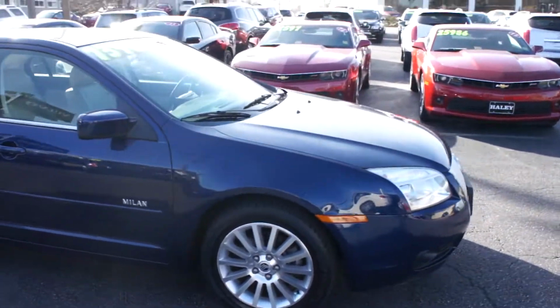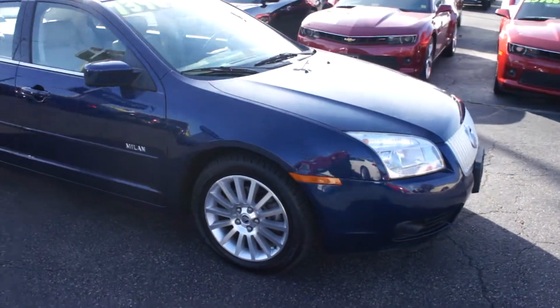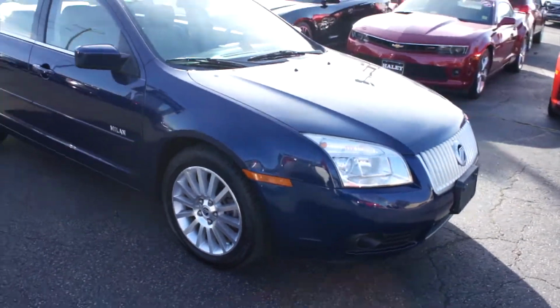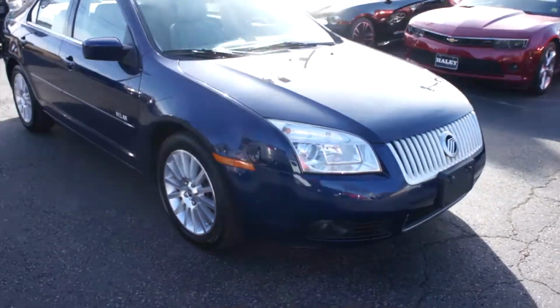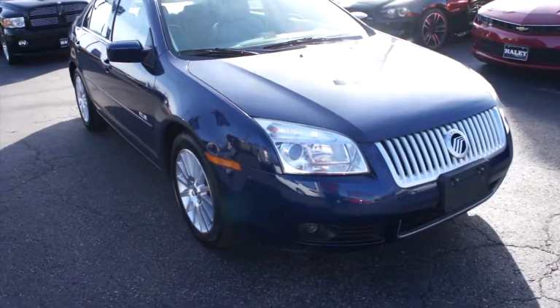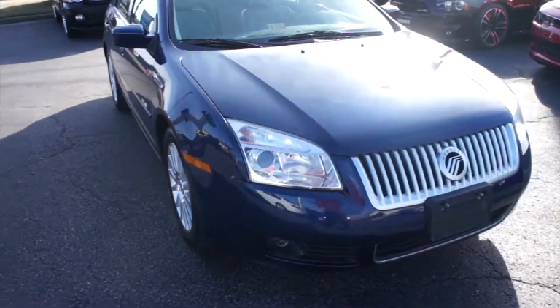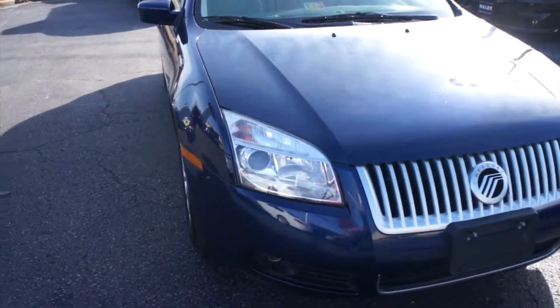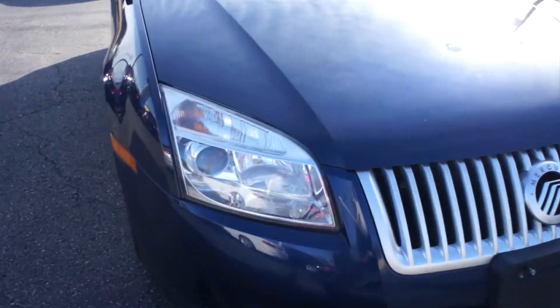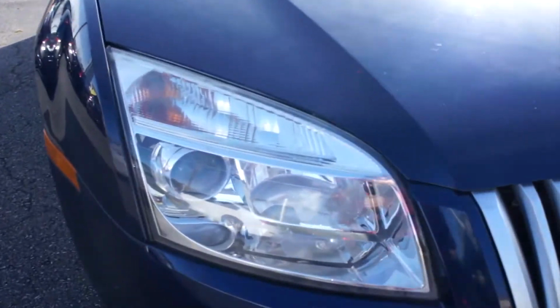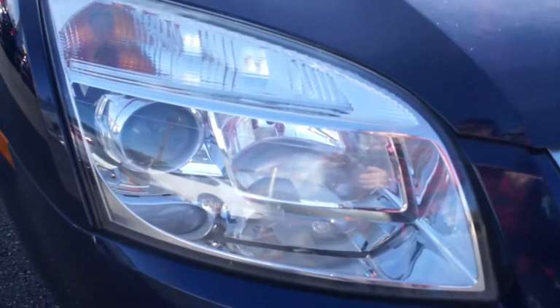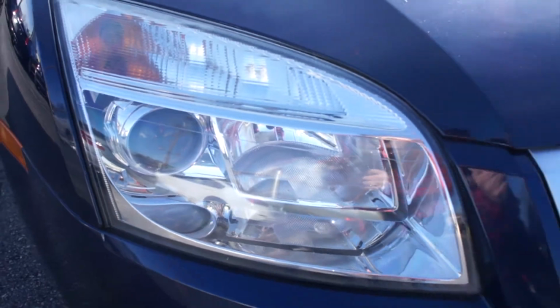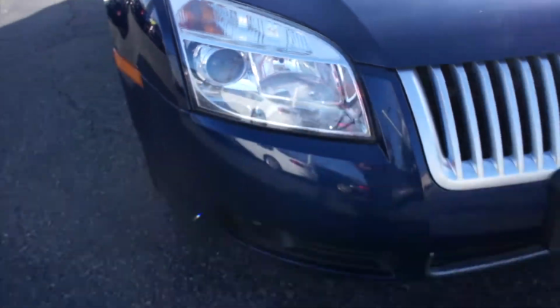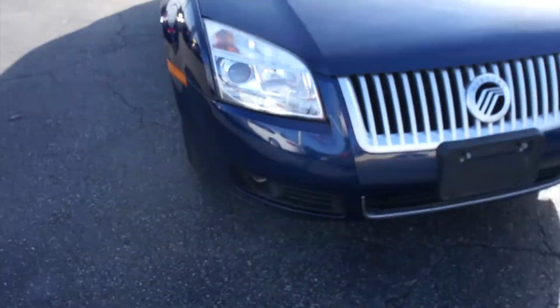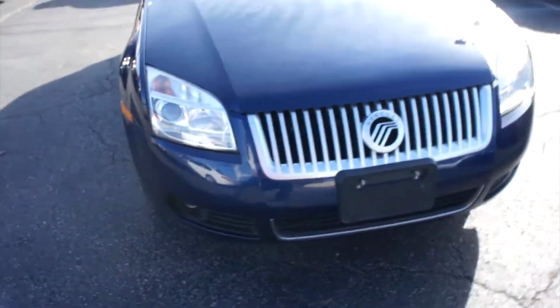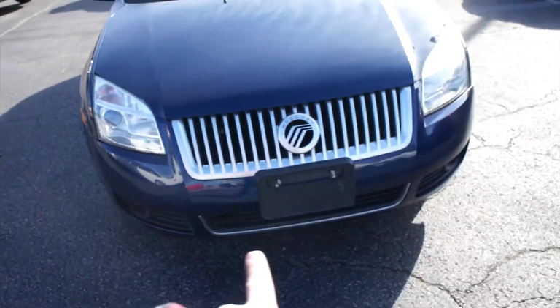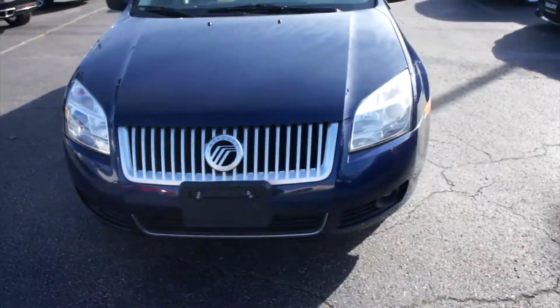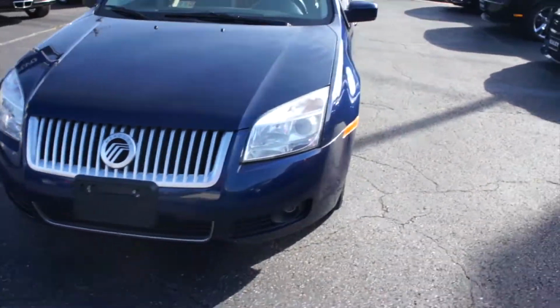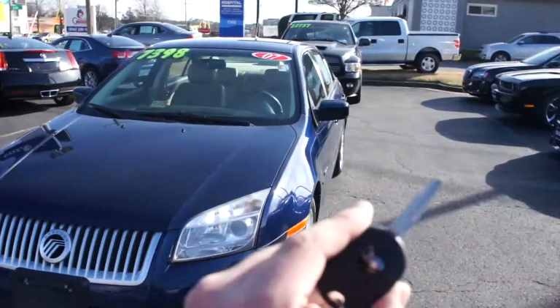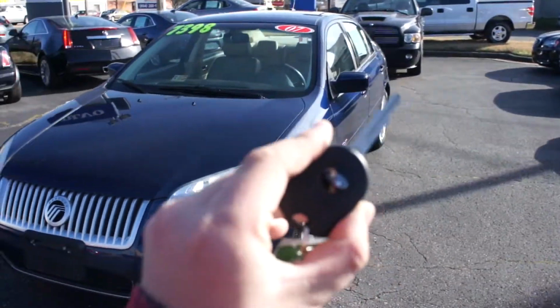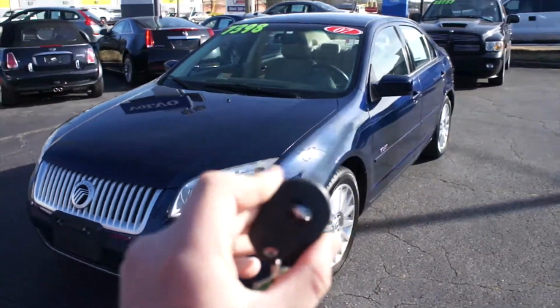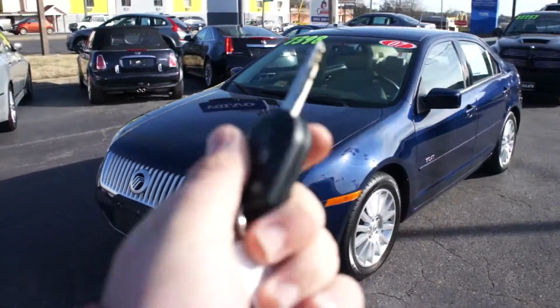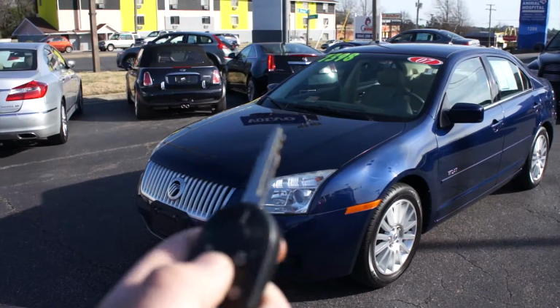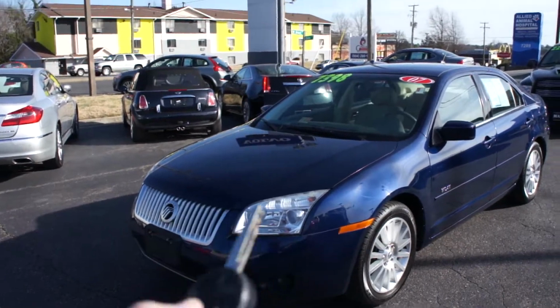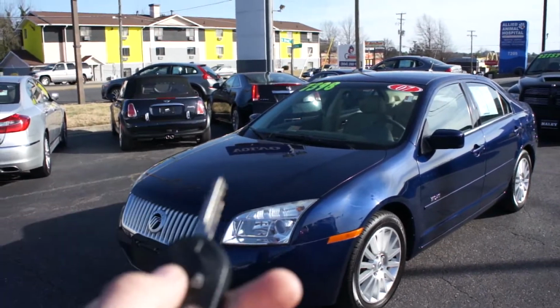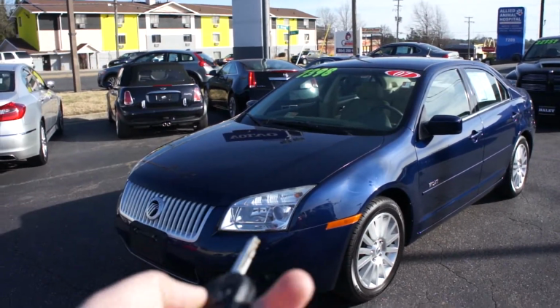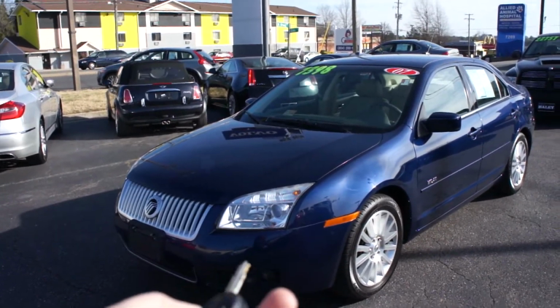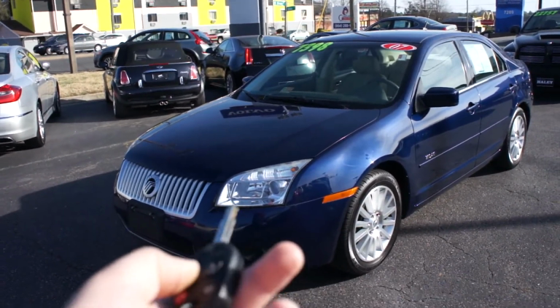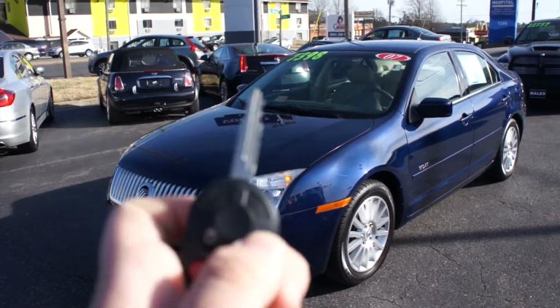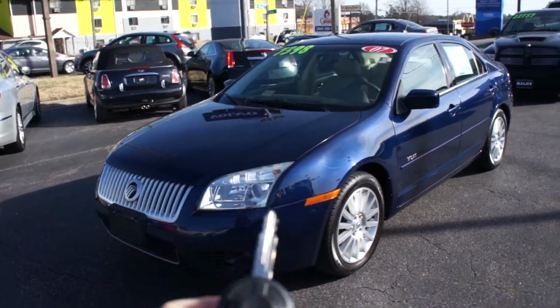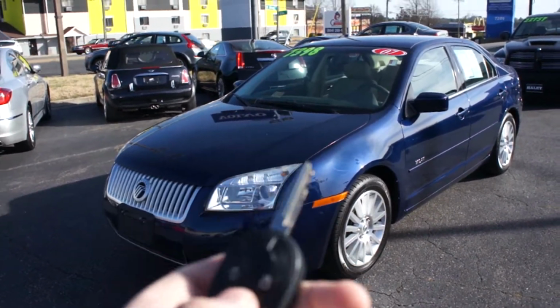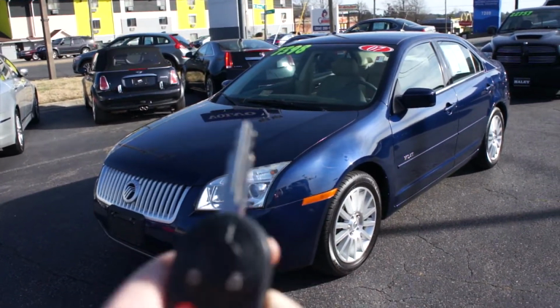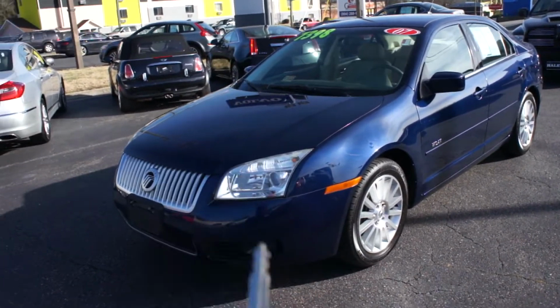Coming around up front on this one, you do have projector headlights, very nice clean headlight housings as well, and fog lights down there. Go ahead and start it up. It does include your typical key fob with lock, unlock, trunk release, and panic.